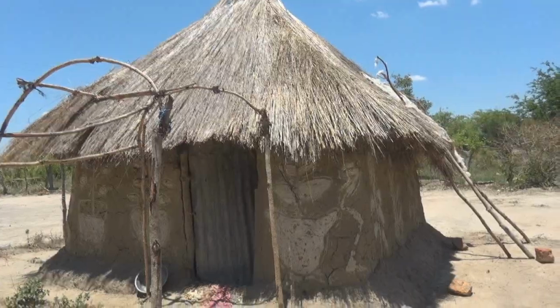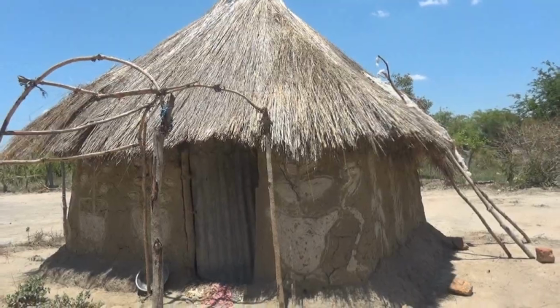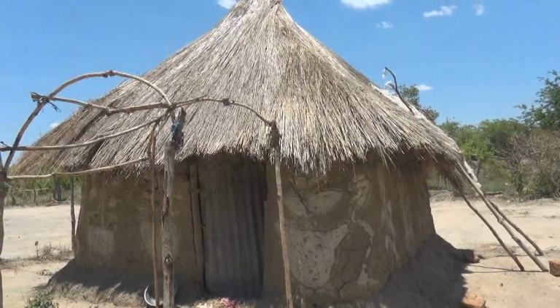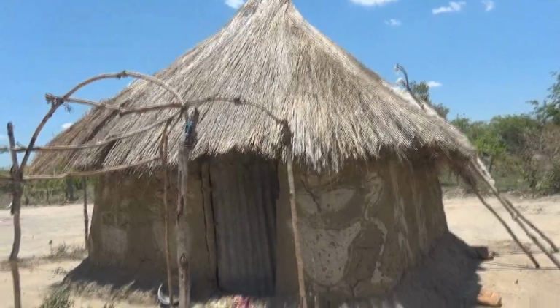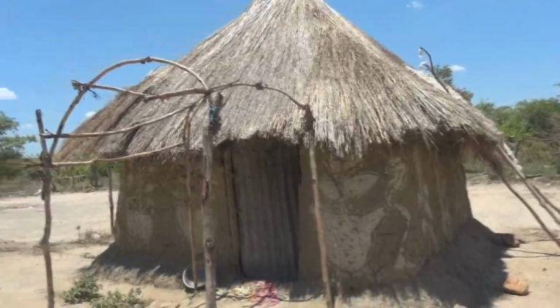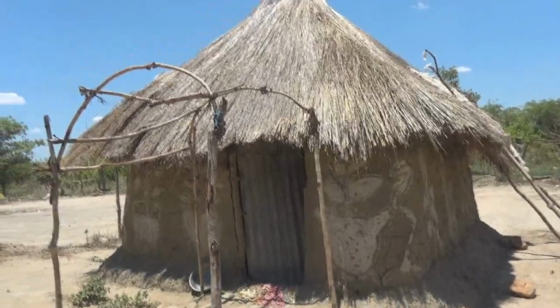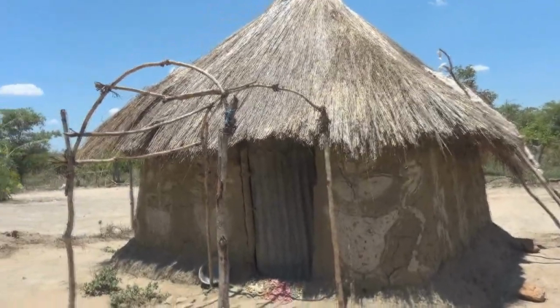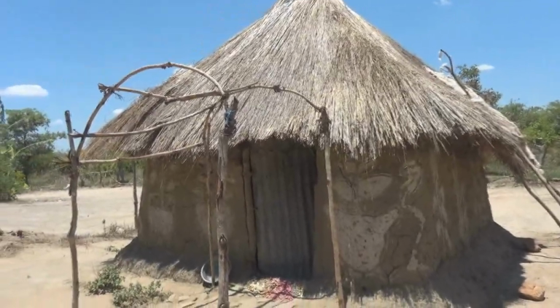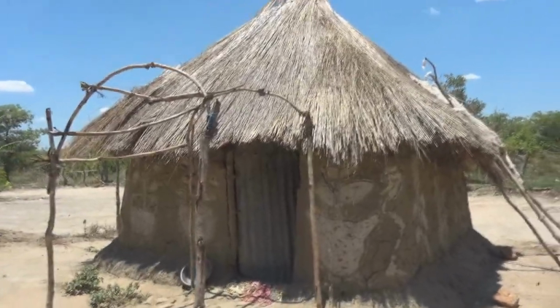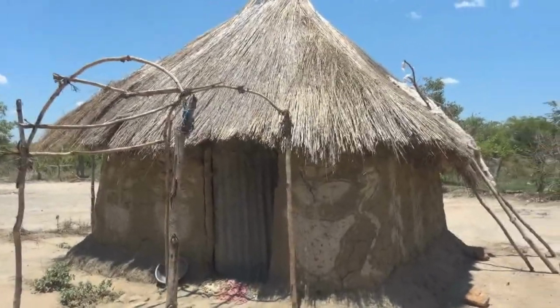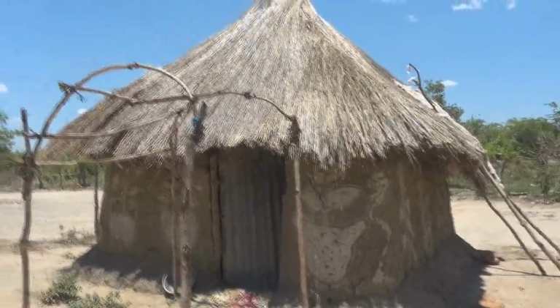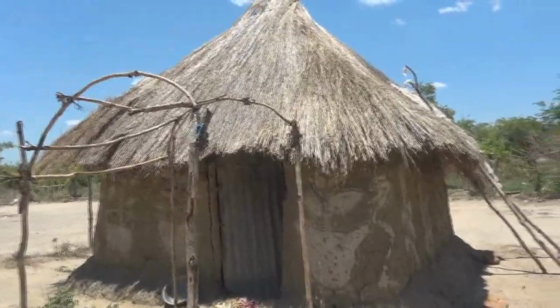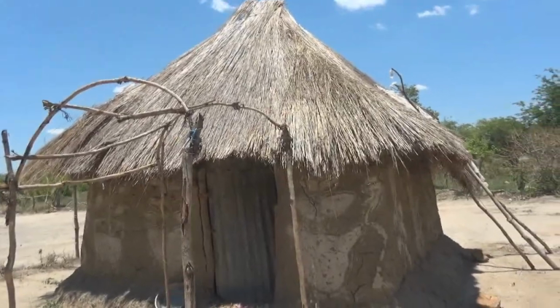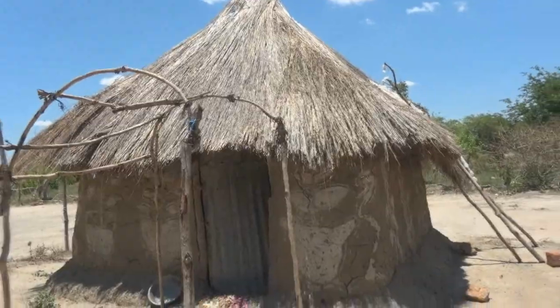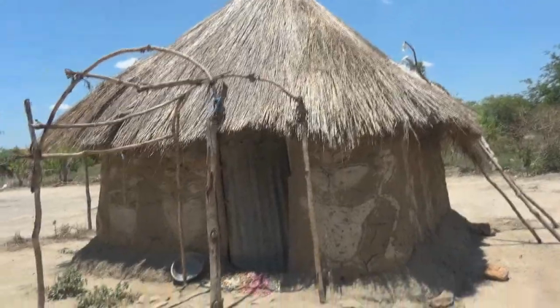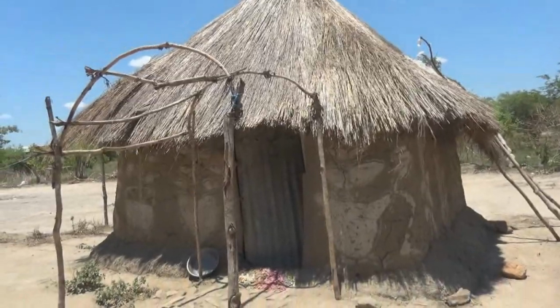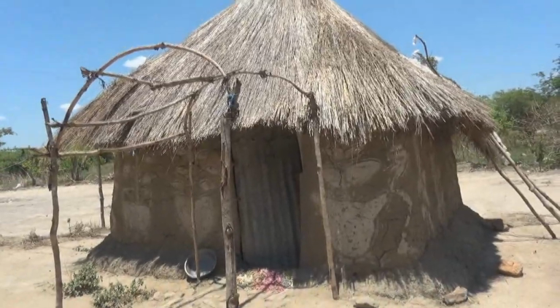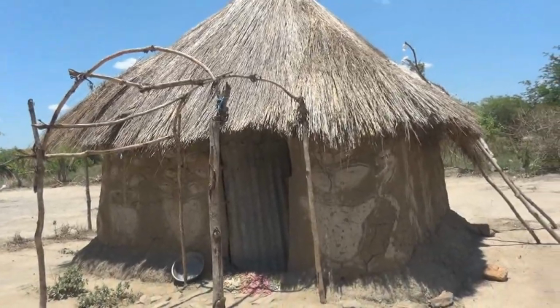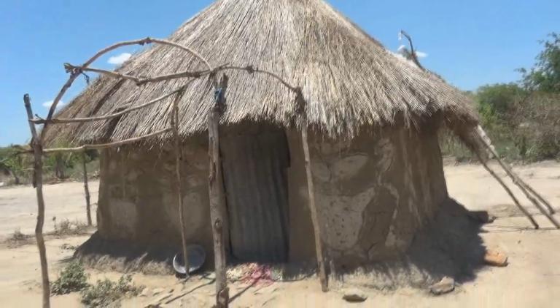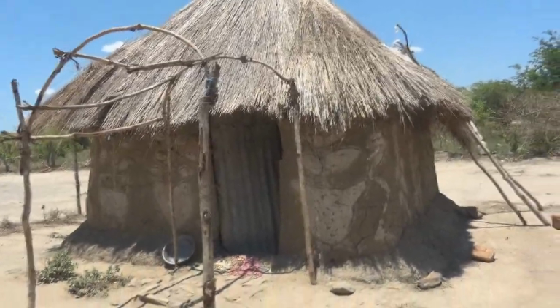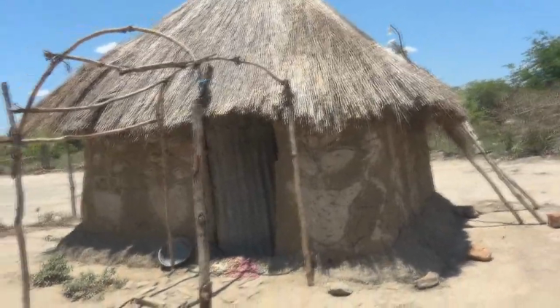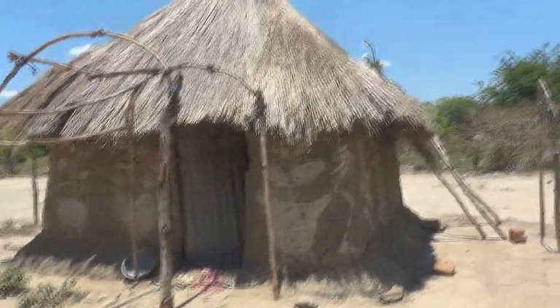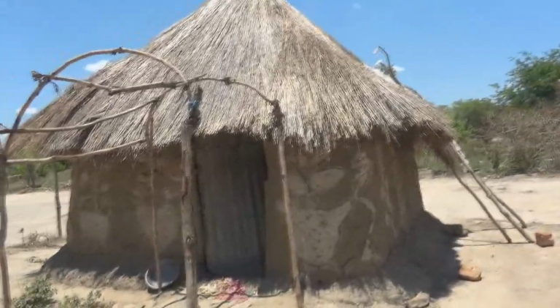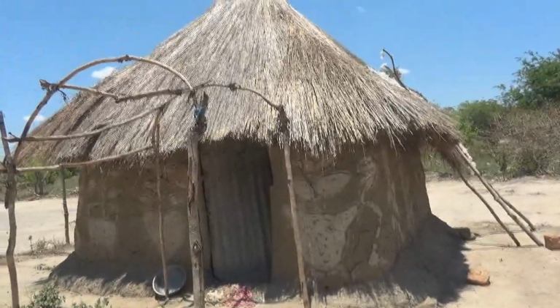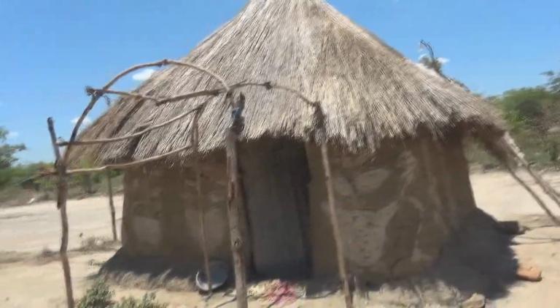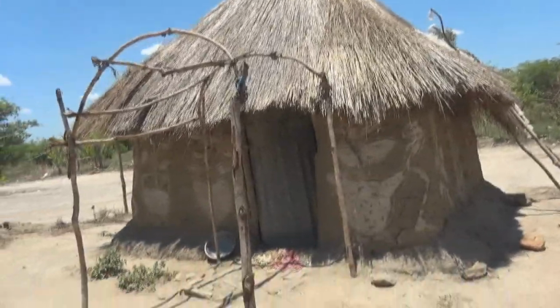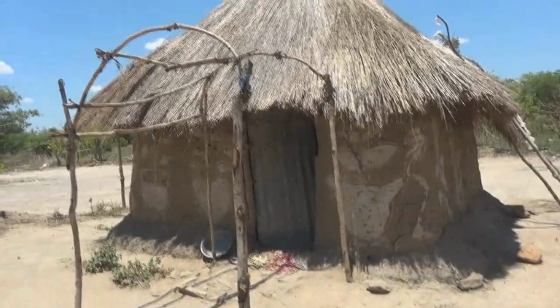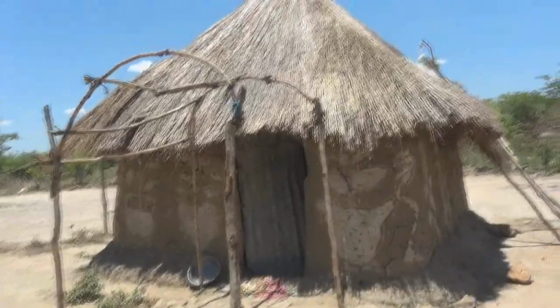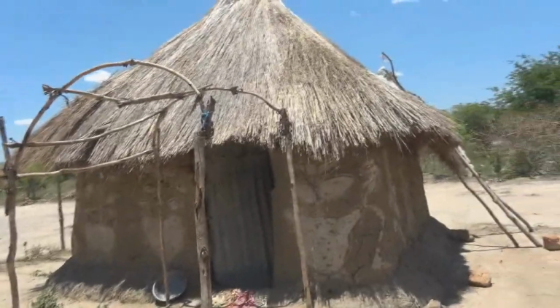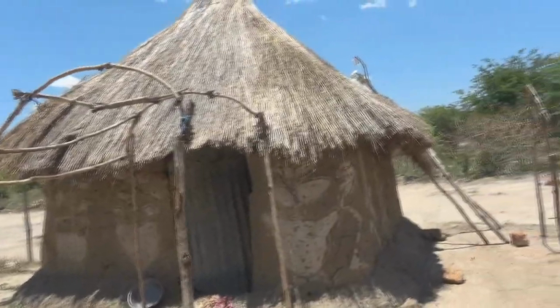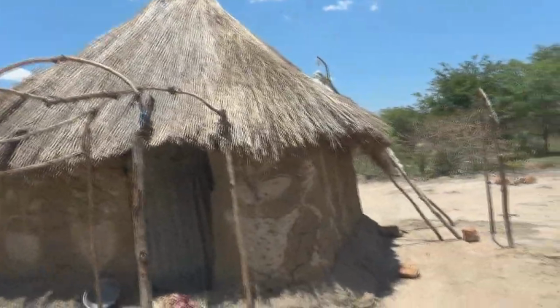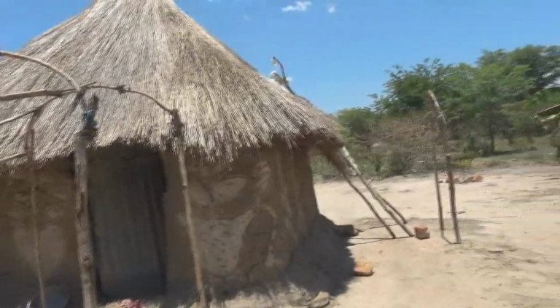So, a household. This is a household, one of the villages in Mwazi district. This village is in Kayuni.